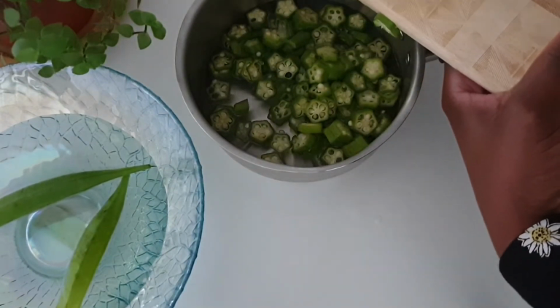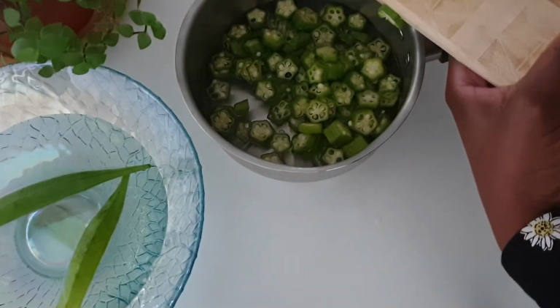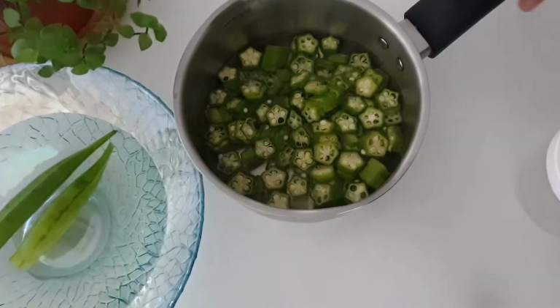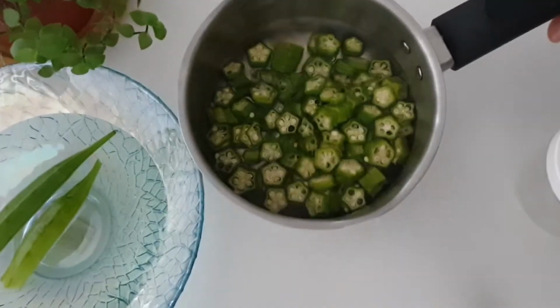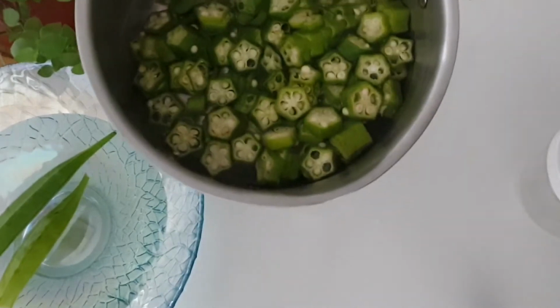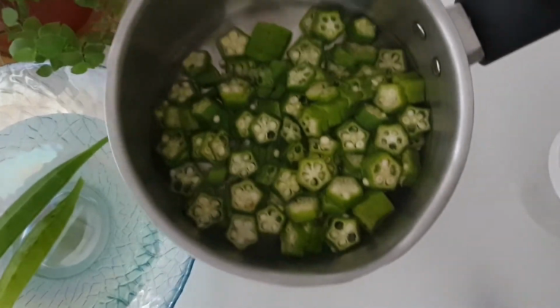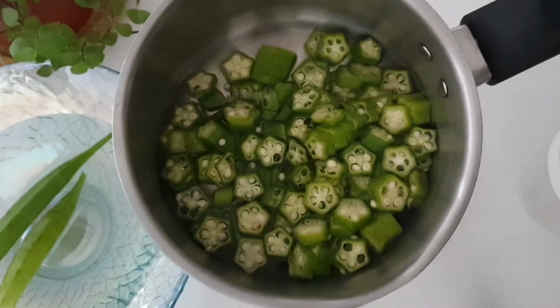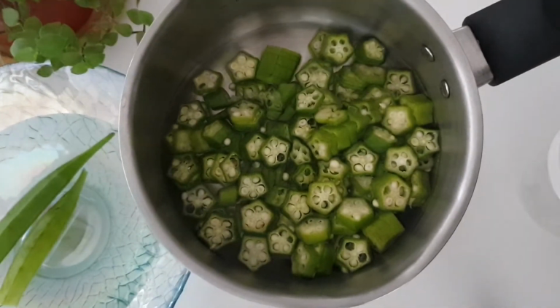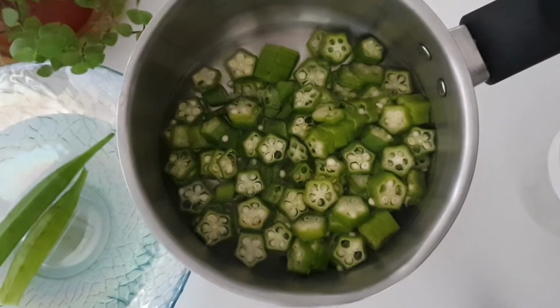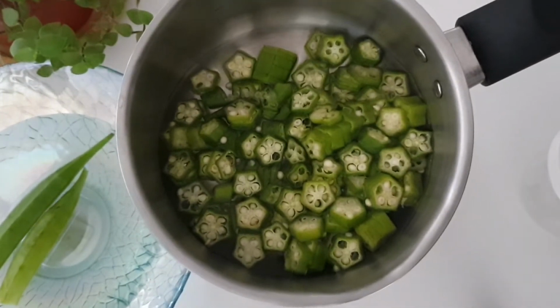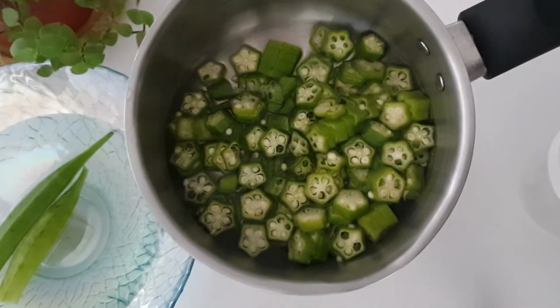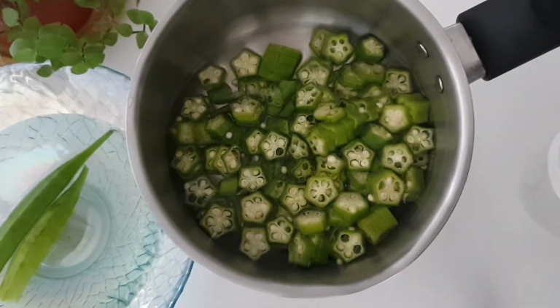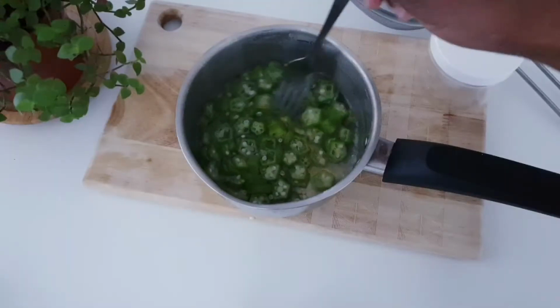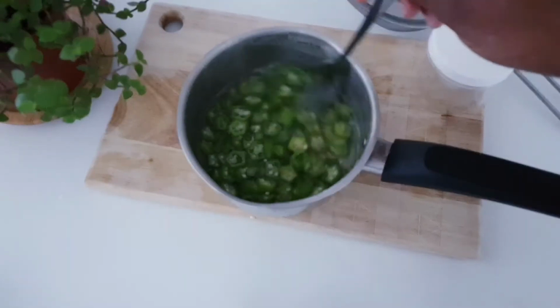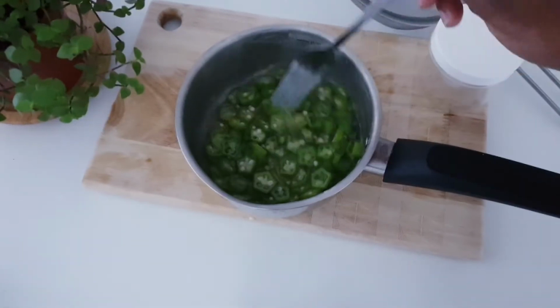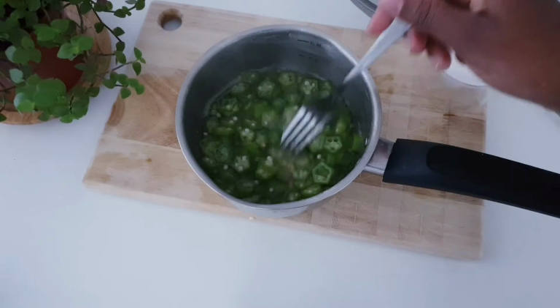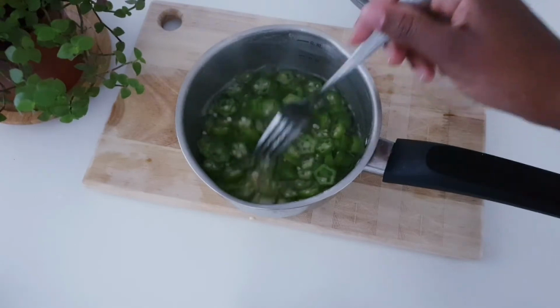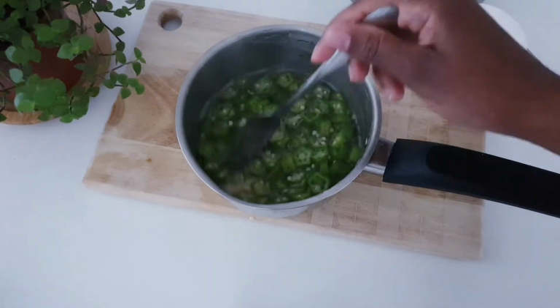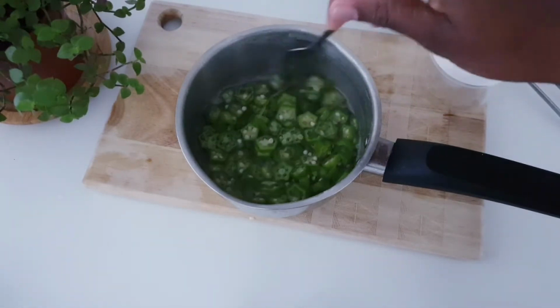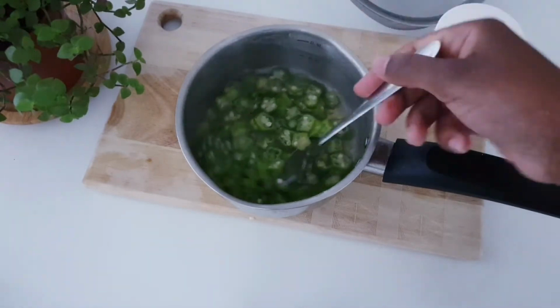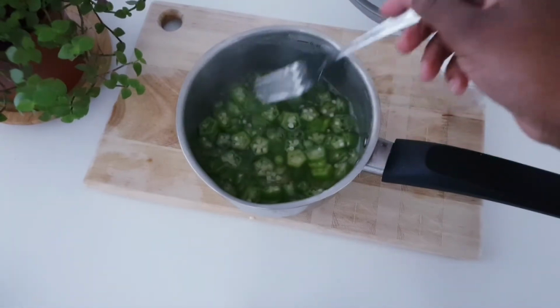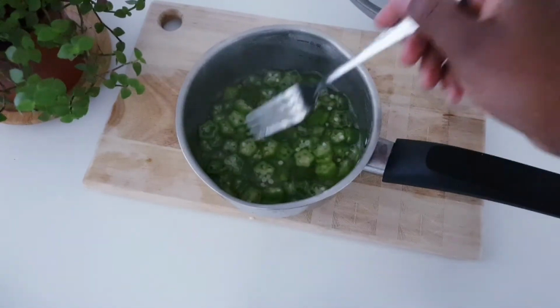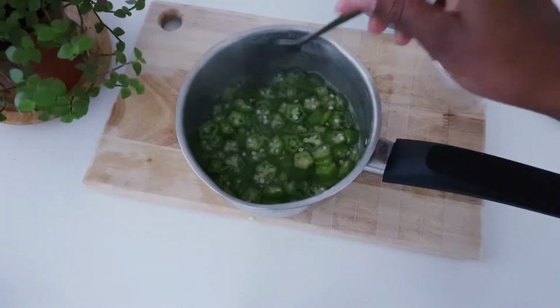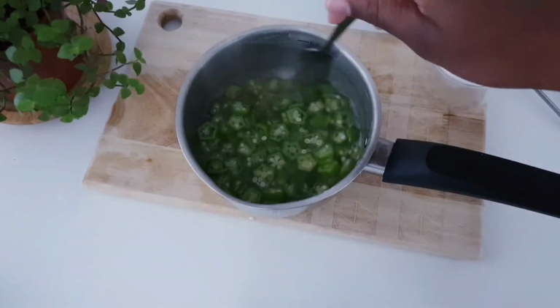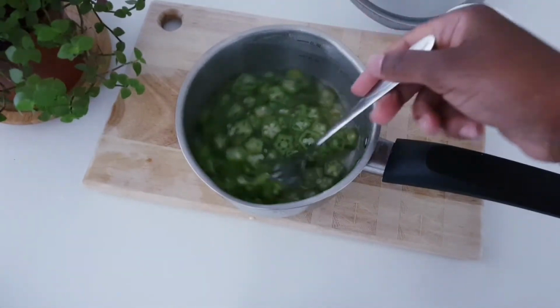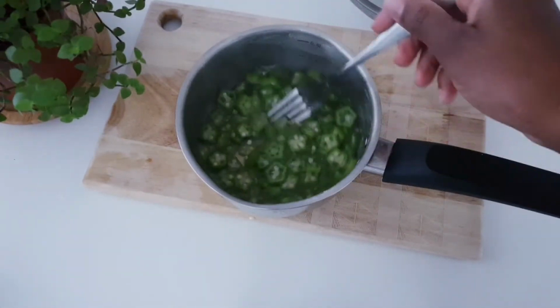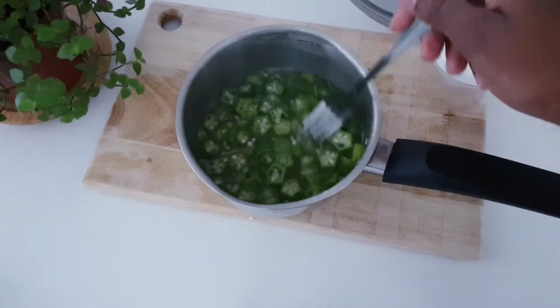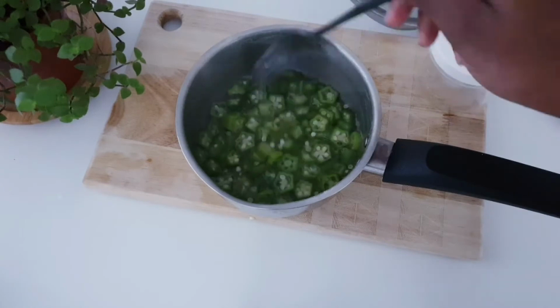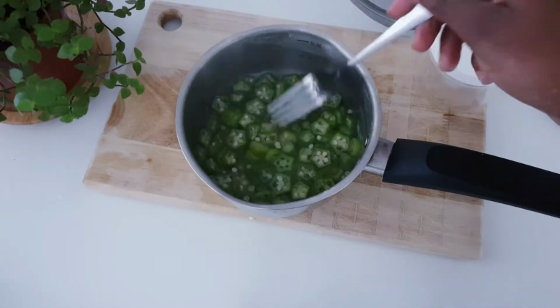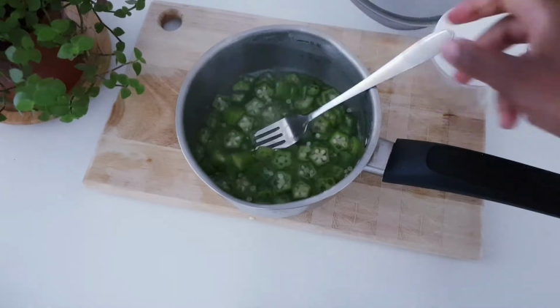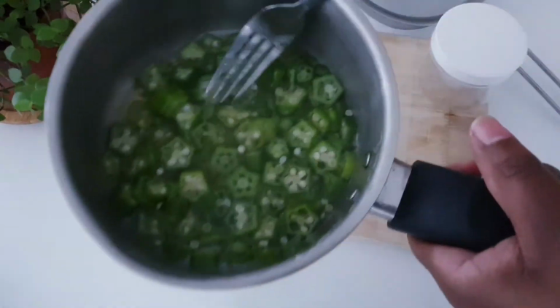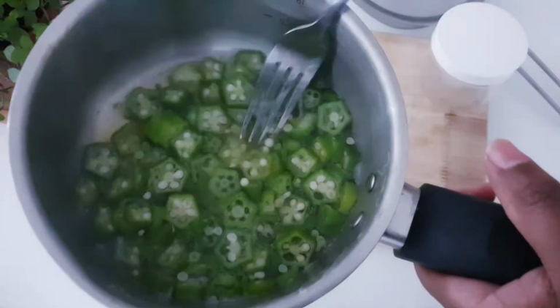Next, put the cut aqua pieces into a pan and then boil for five minutes. Make sure you stir occasionally to make sure that you release all the gel.